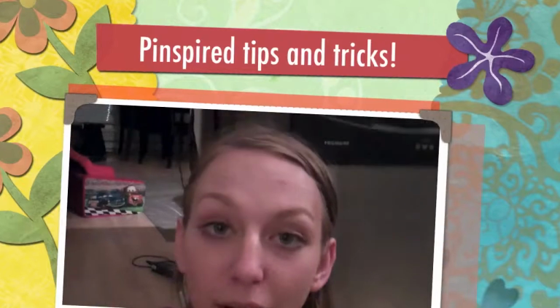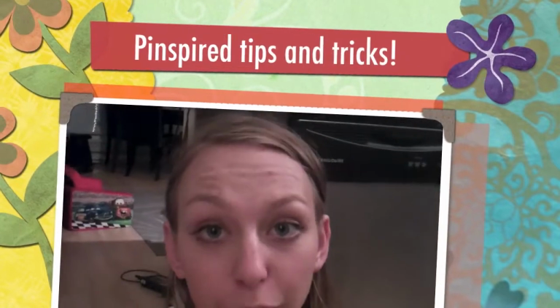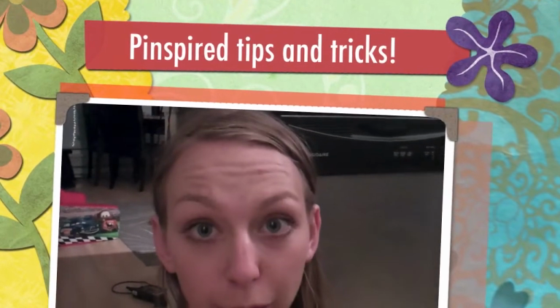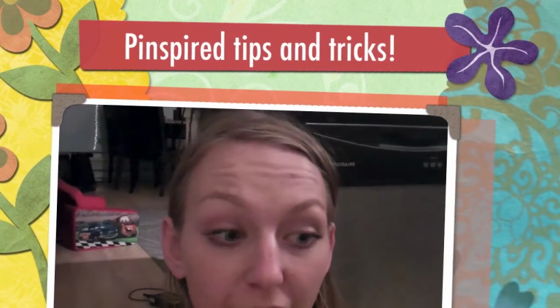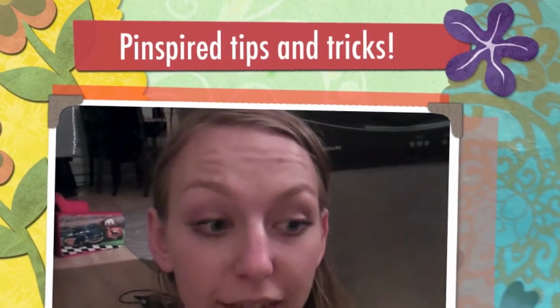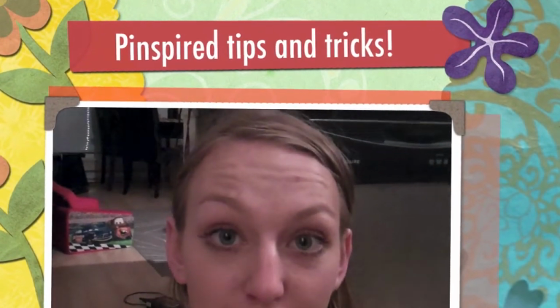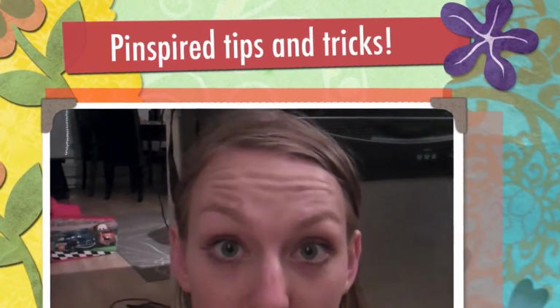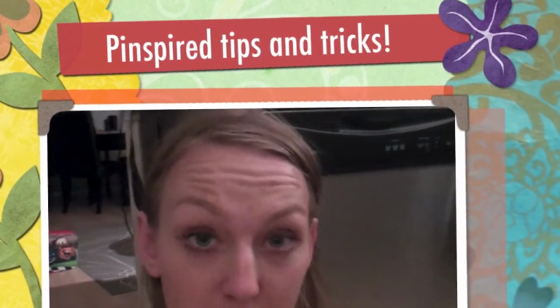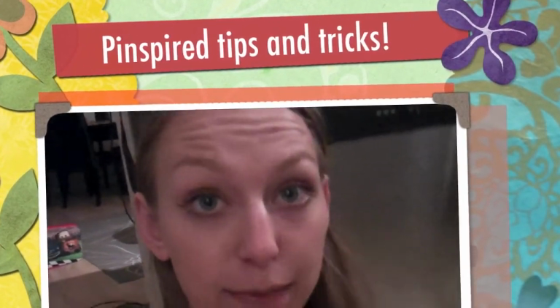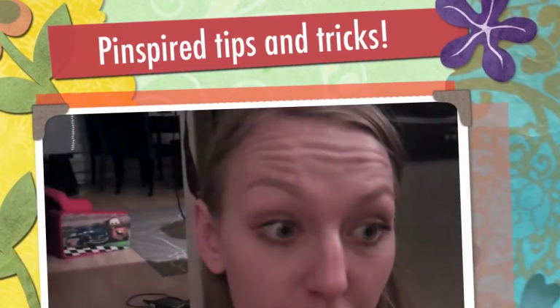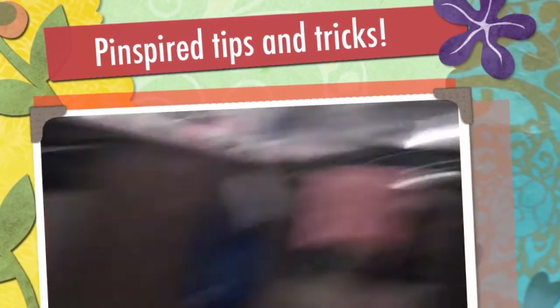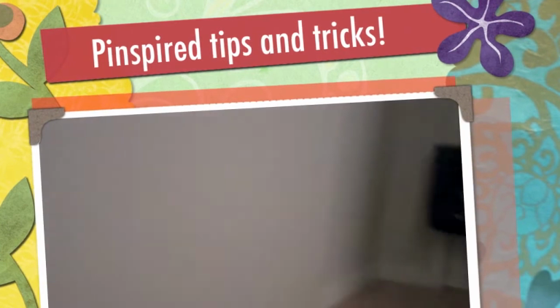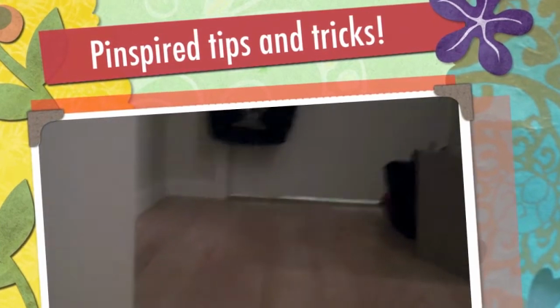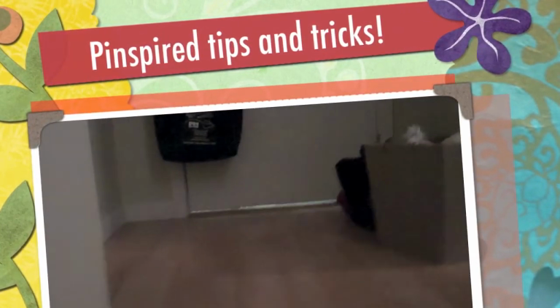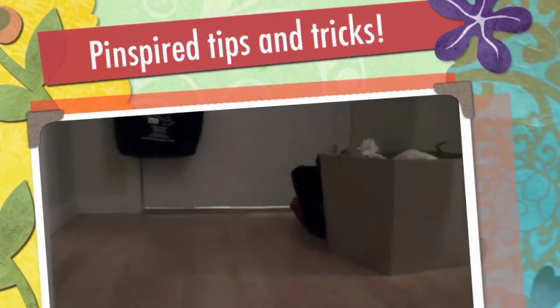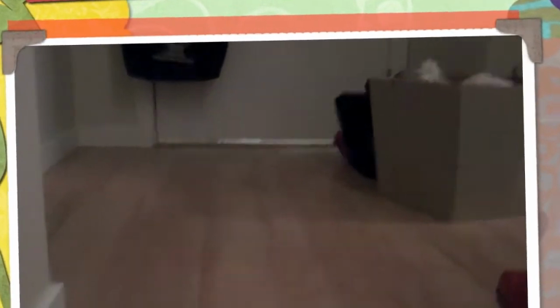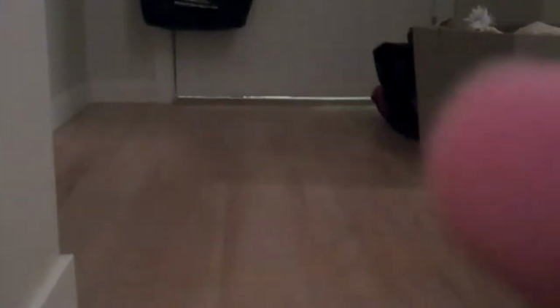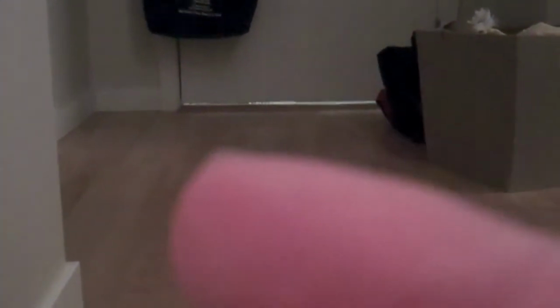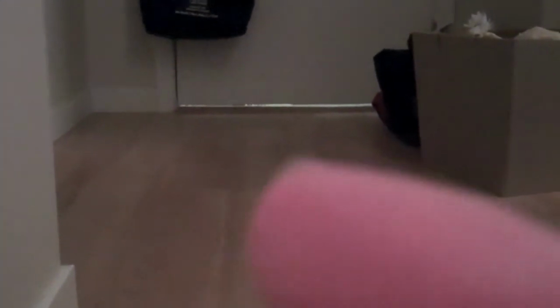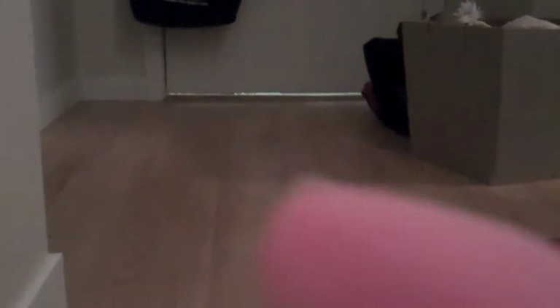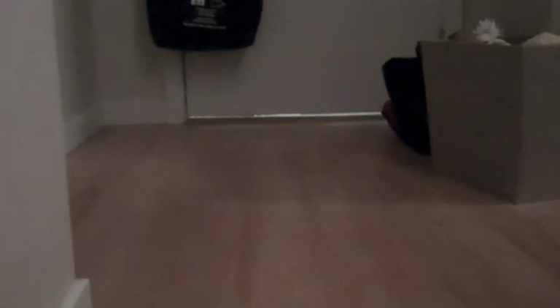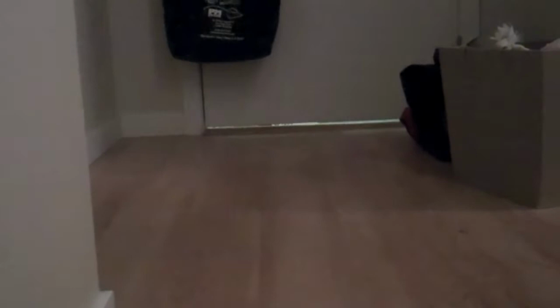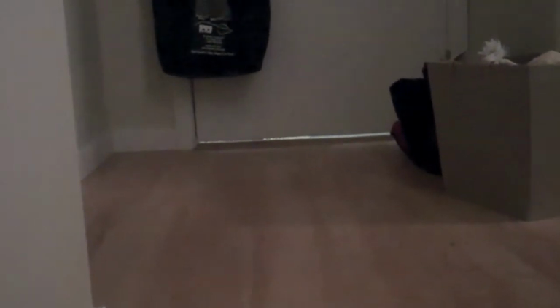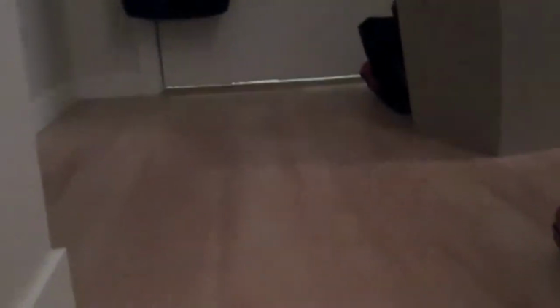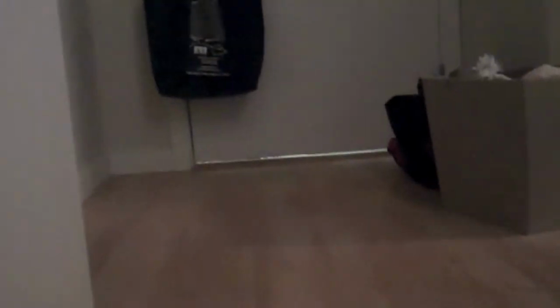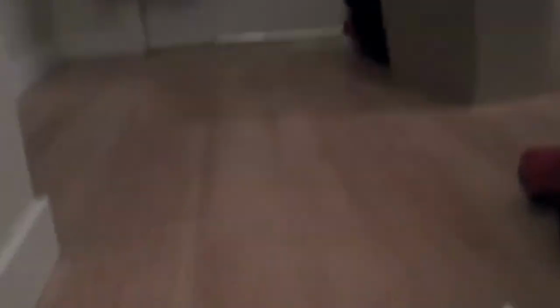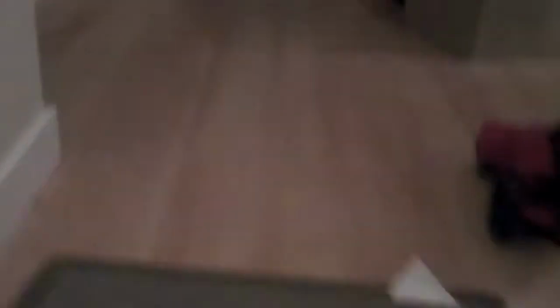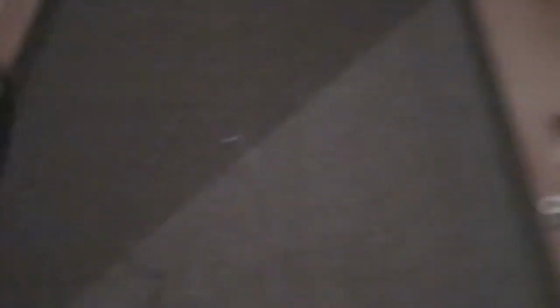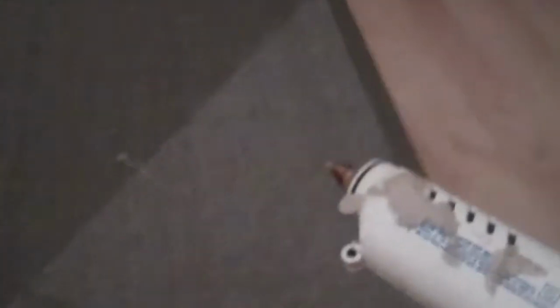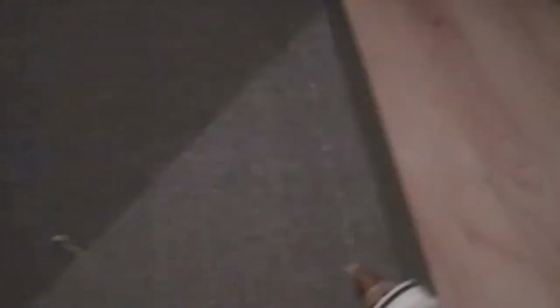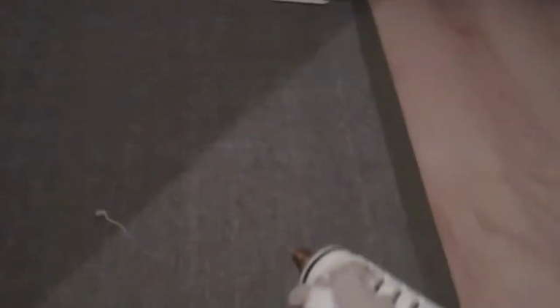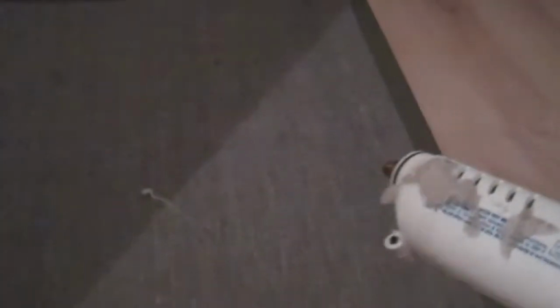I don't know about you, but I have this front door mat that drives me nuts because it slides under the front door, and you can see it from the outside. It's just a huge pain. I saw this on Pinterest, and I'm going to give it a shot.